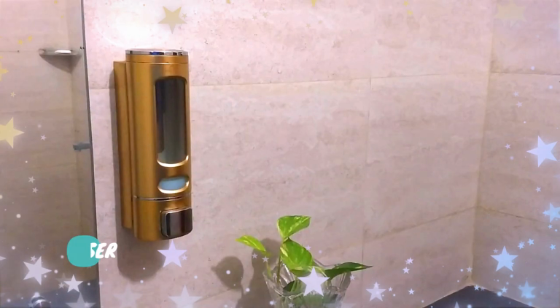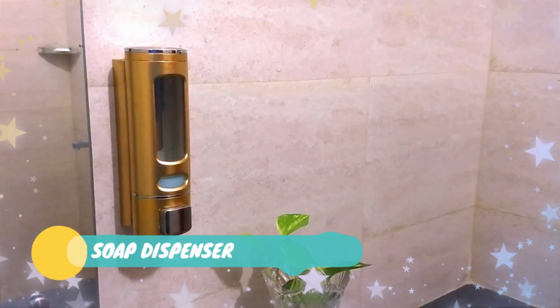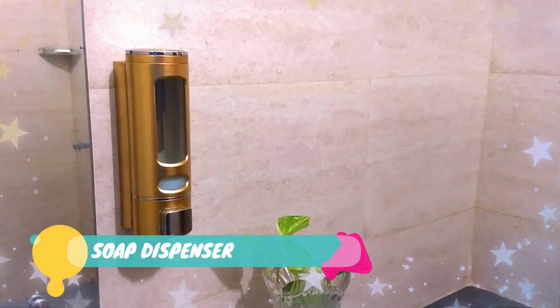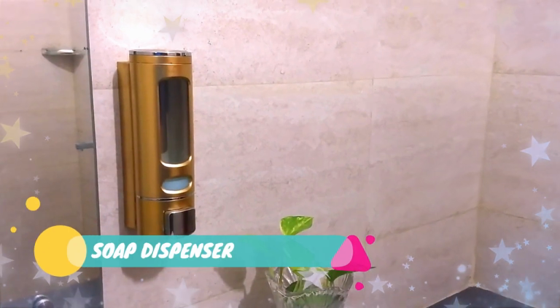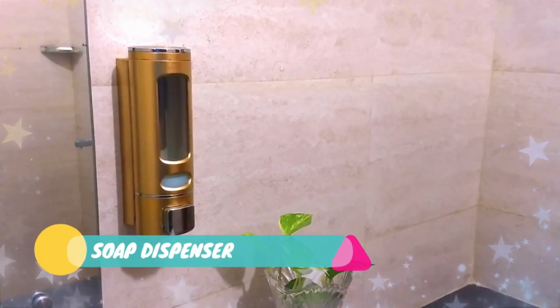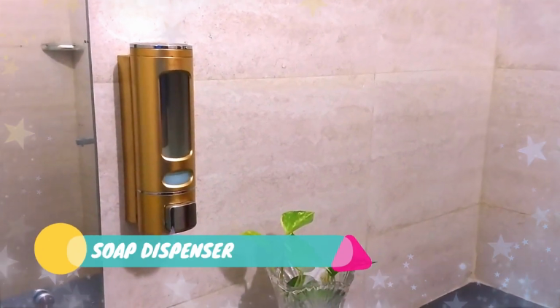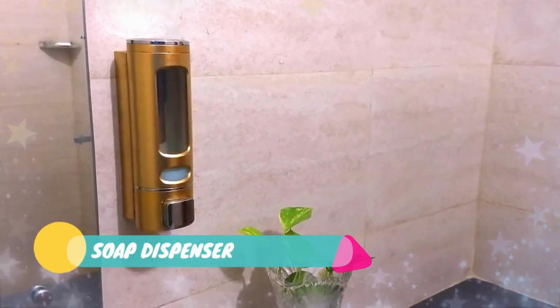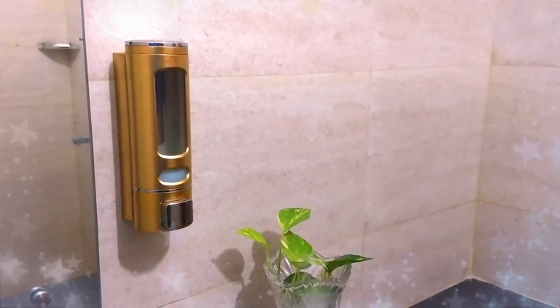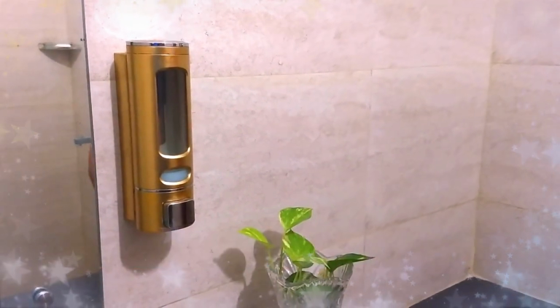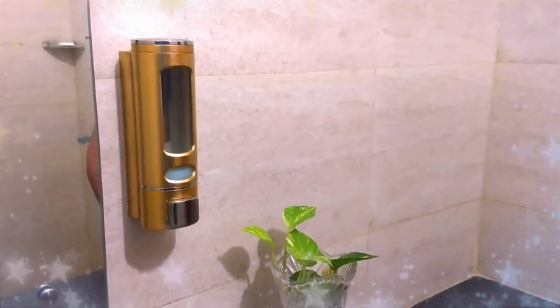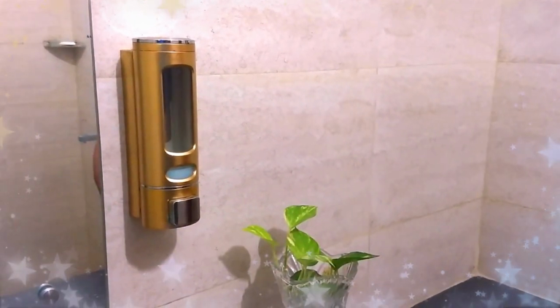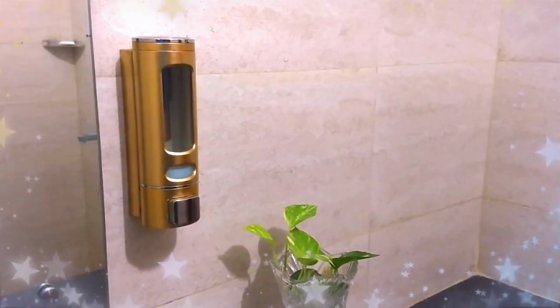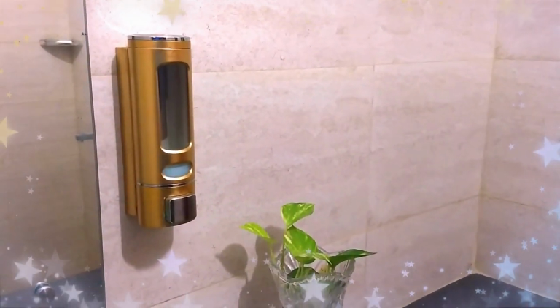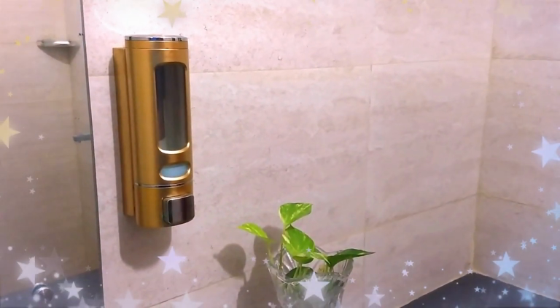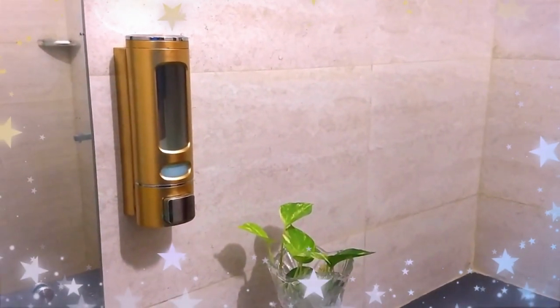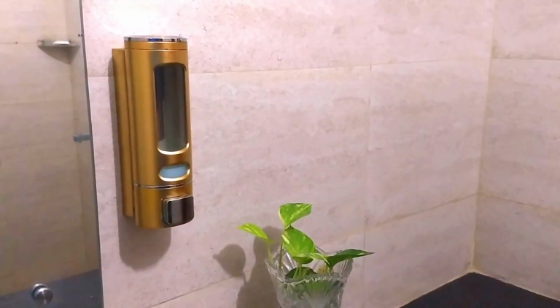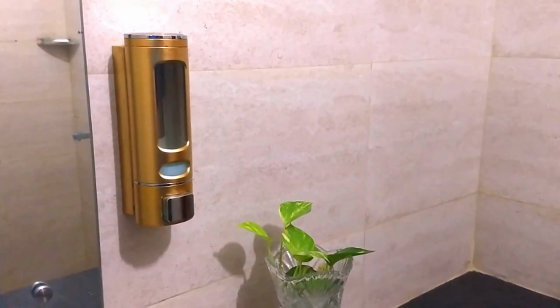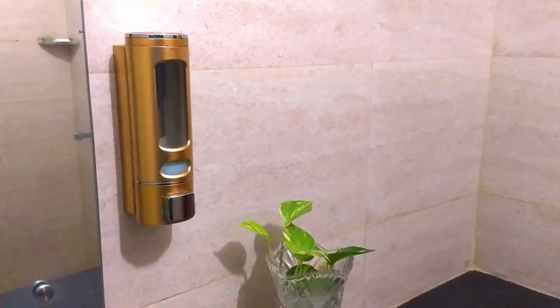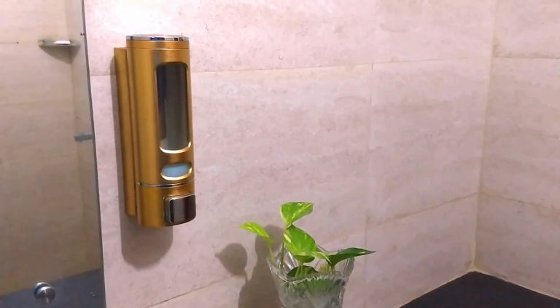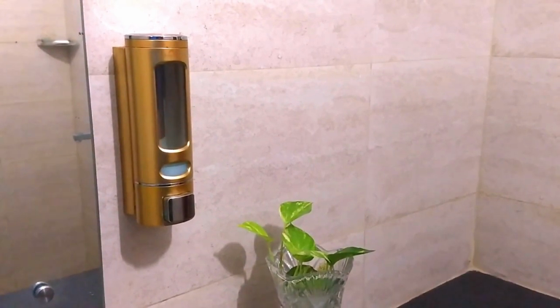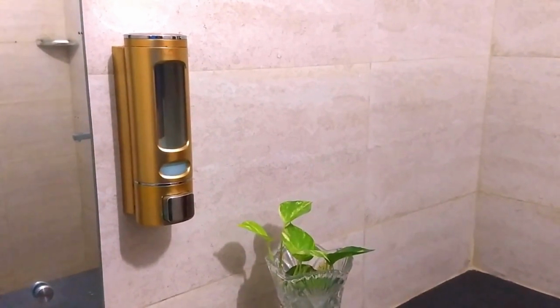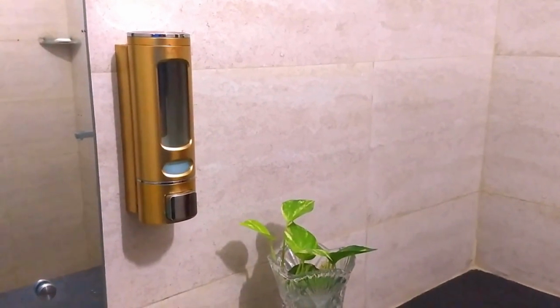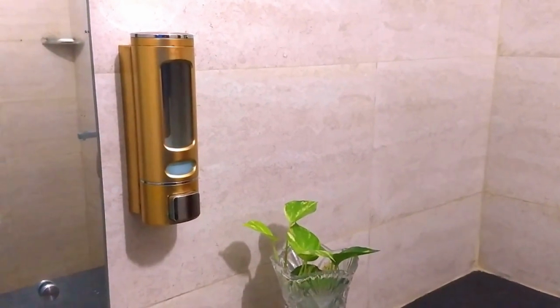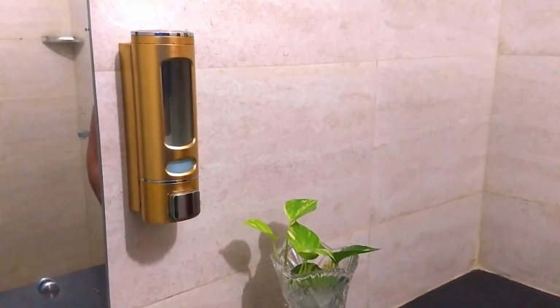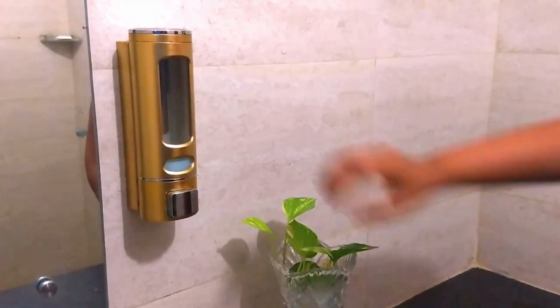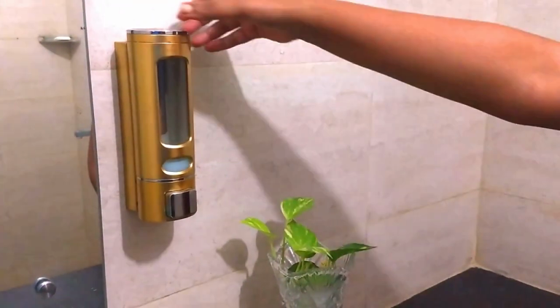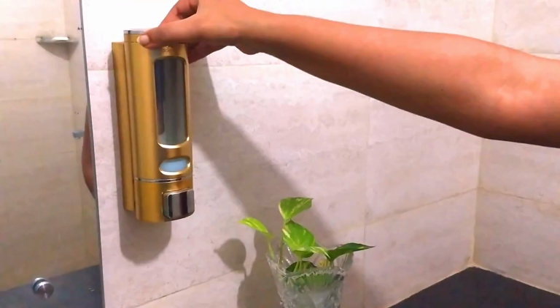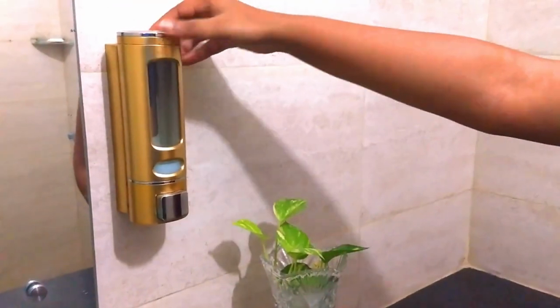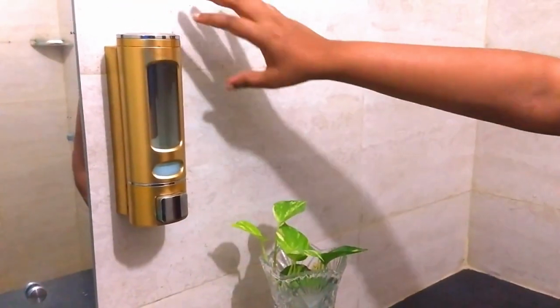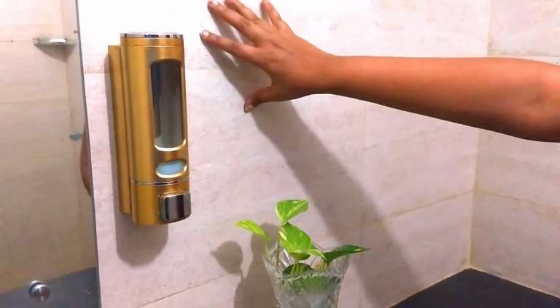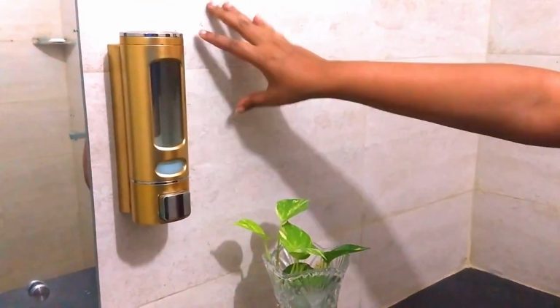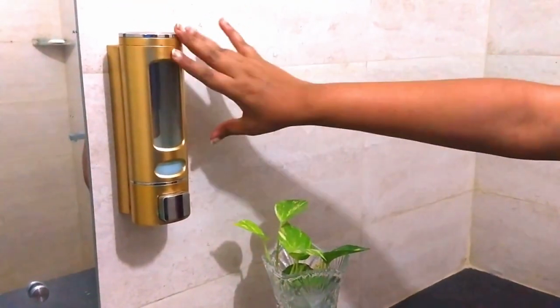The first product is a soap dispenser — a wall-mounted soap dispenser which I bought from Amazon for 500 rupees. This dispenser is made of plastic and is drilled through the wall.